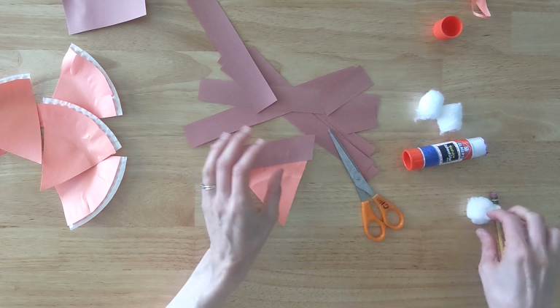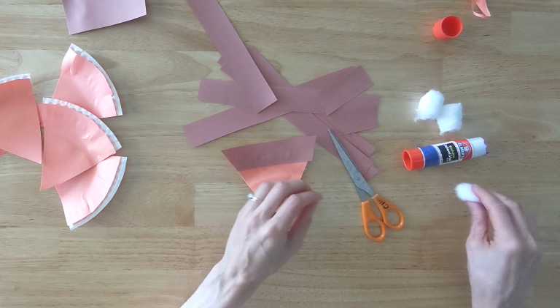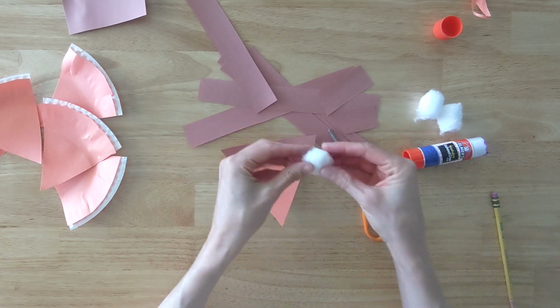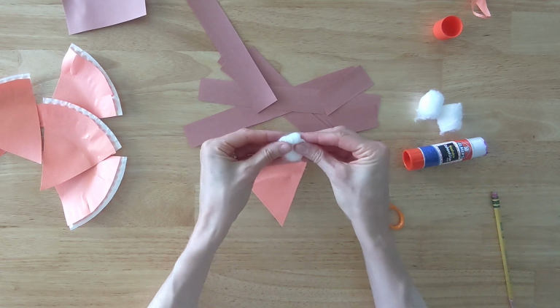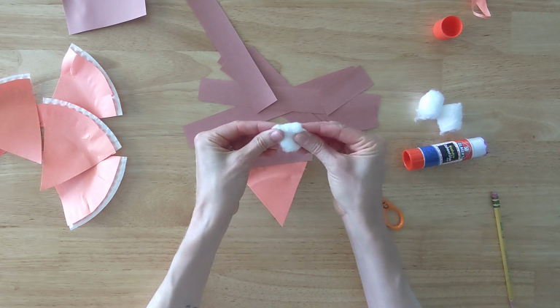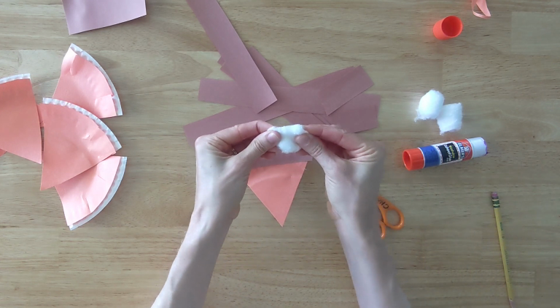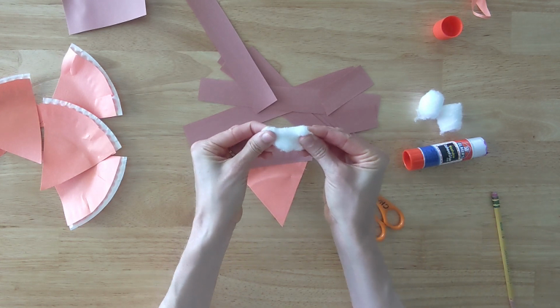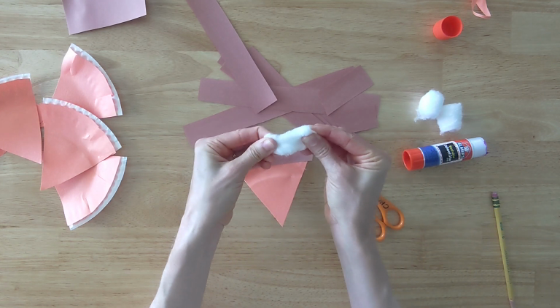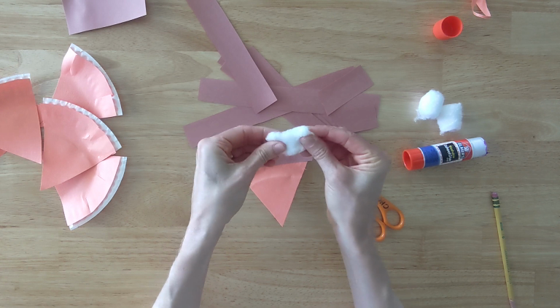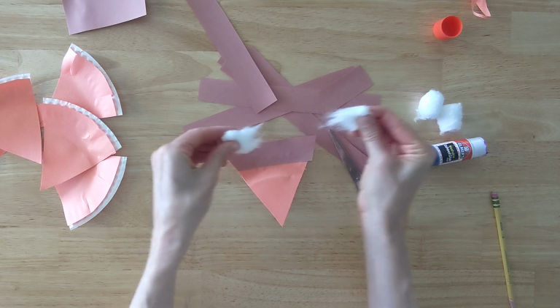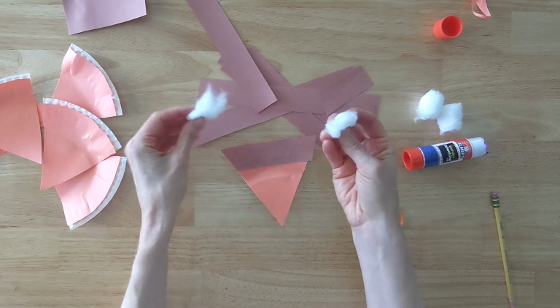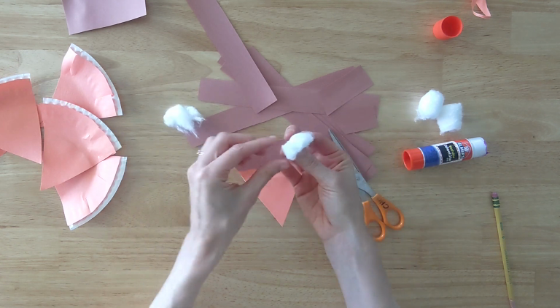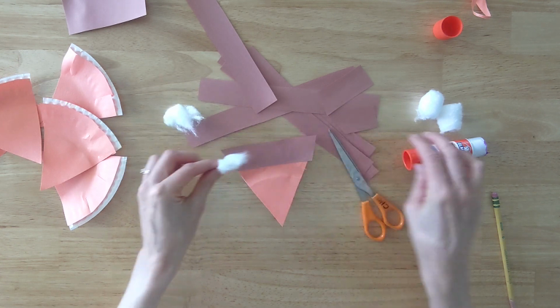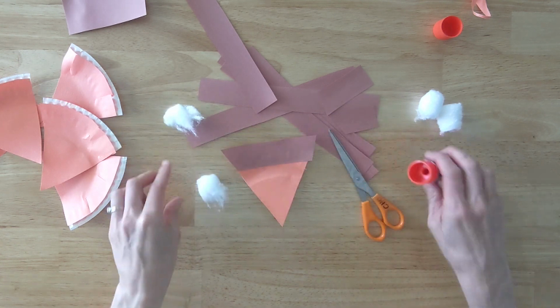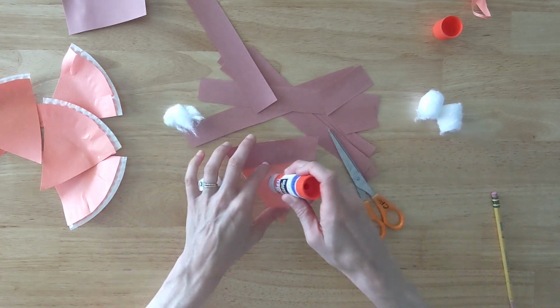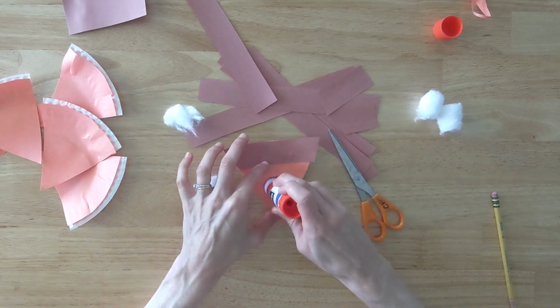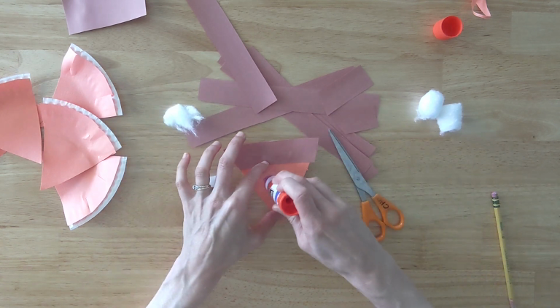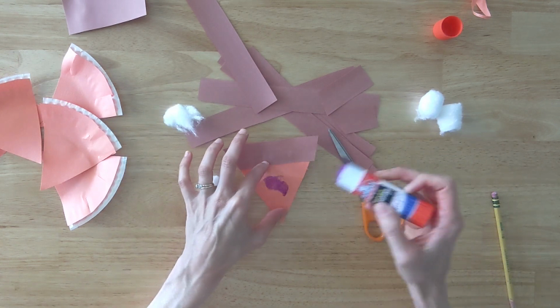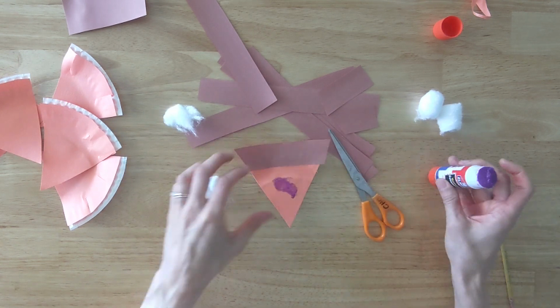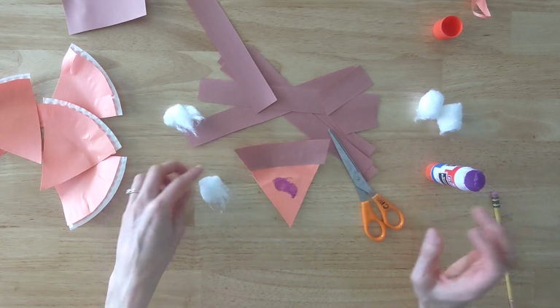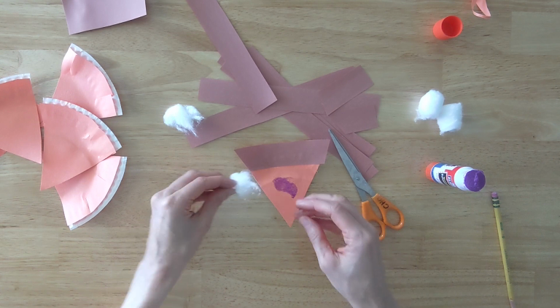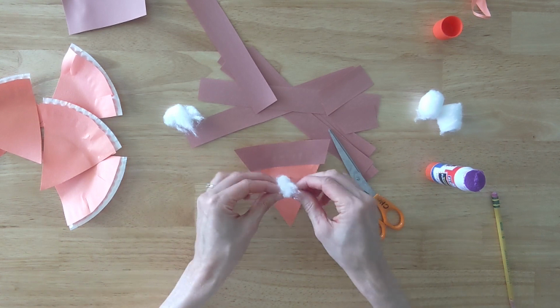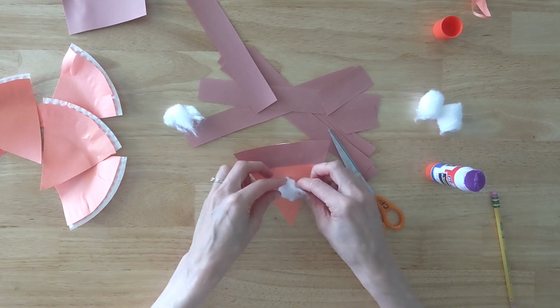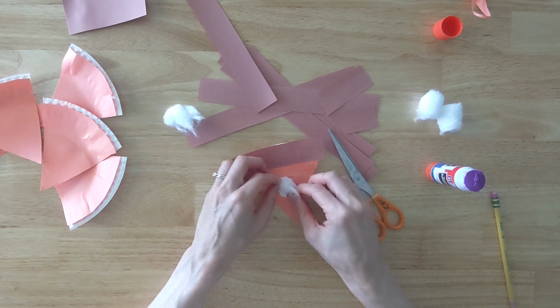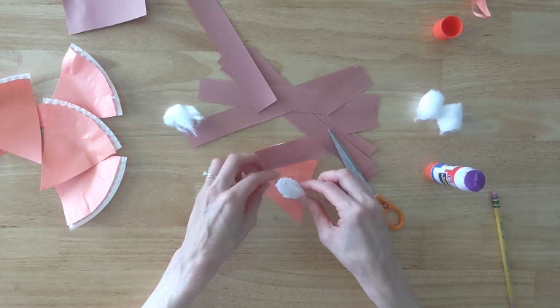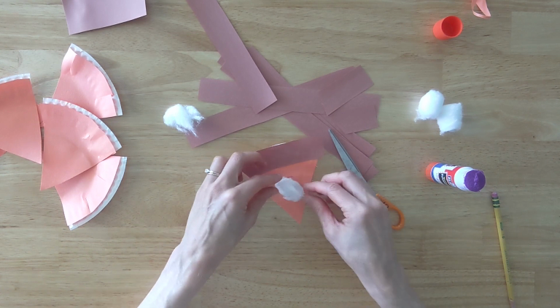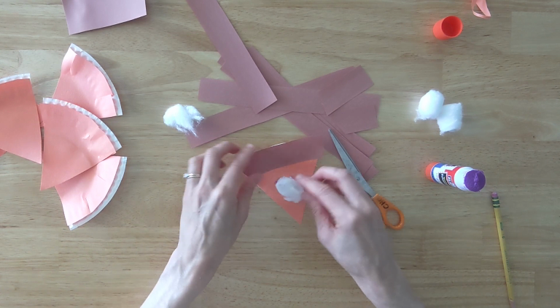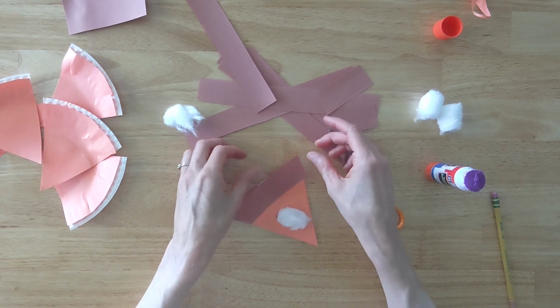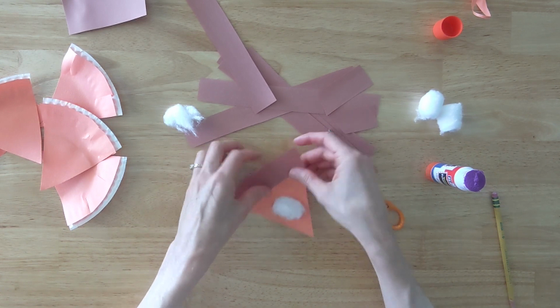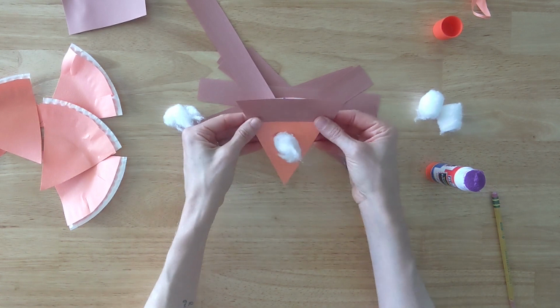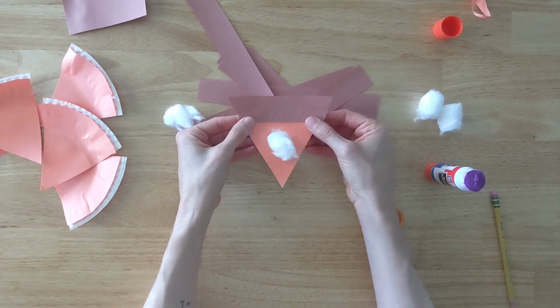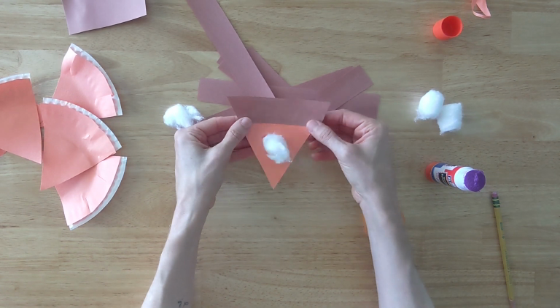Lastly I take a cotton ball and pull it apart into two pieces. Then I put a circle of glue in the center of the pie and place the cotton on top. Now we've got whipped cream! Yum! Continue until you've completed all six pieces of pie.